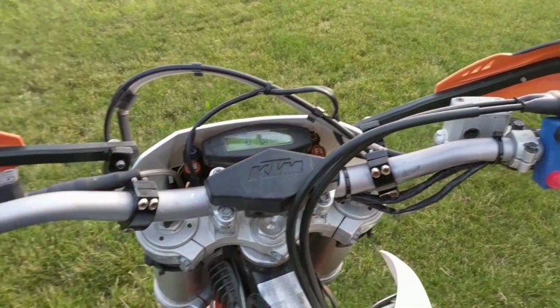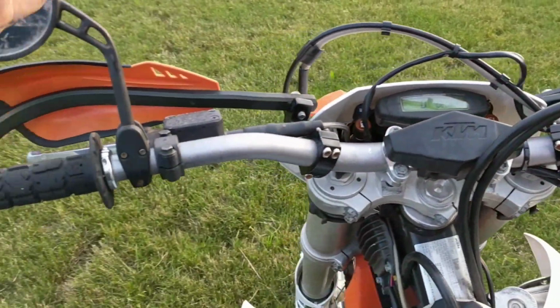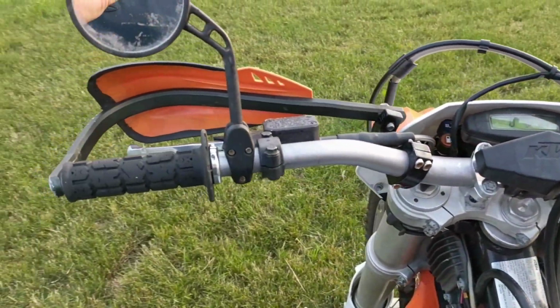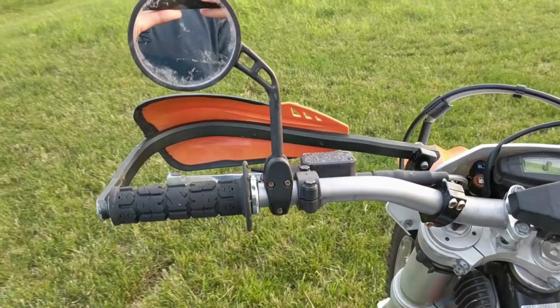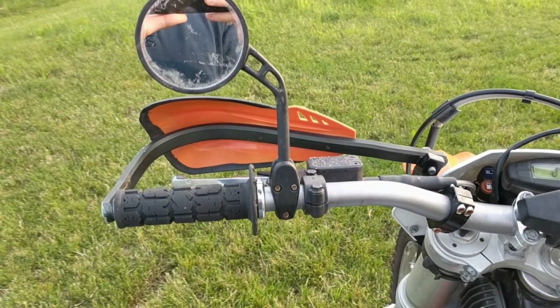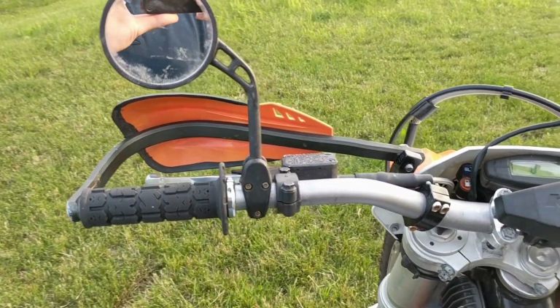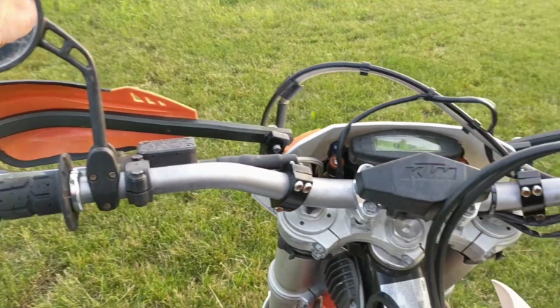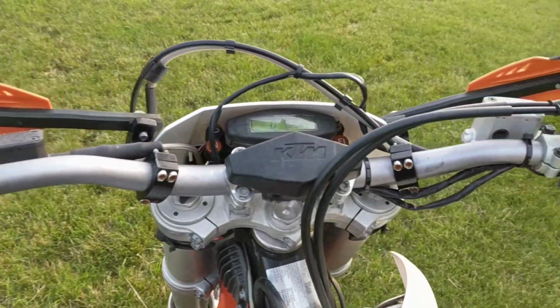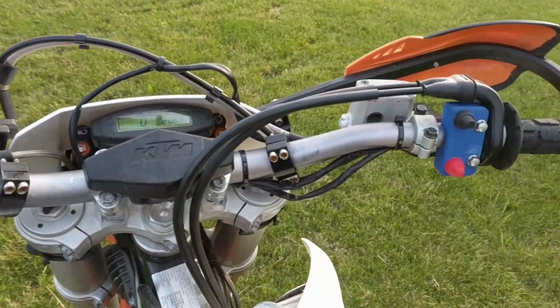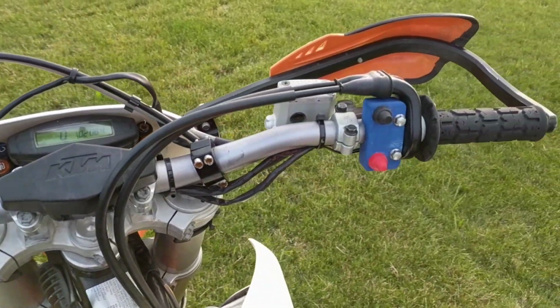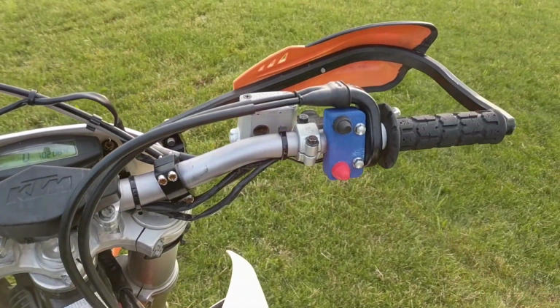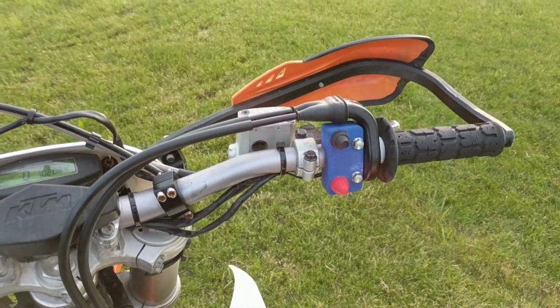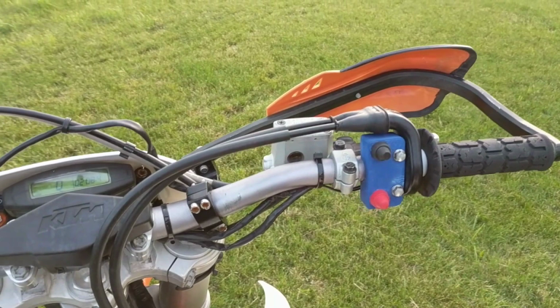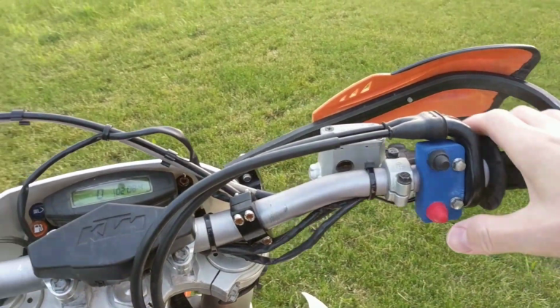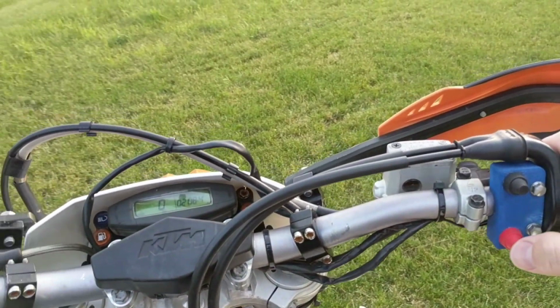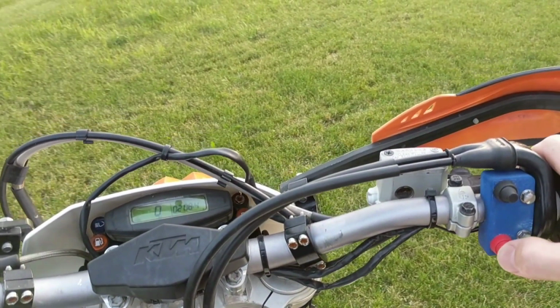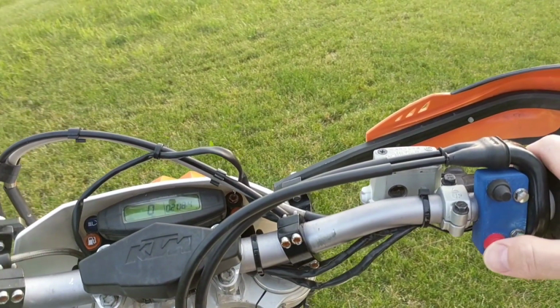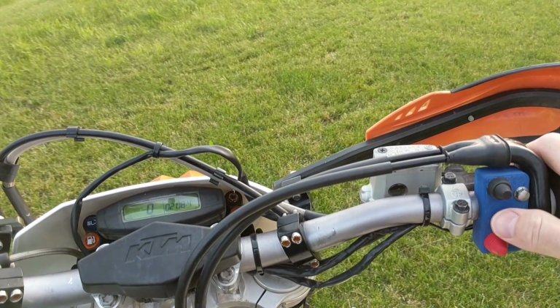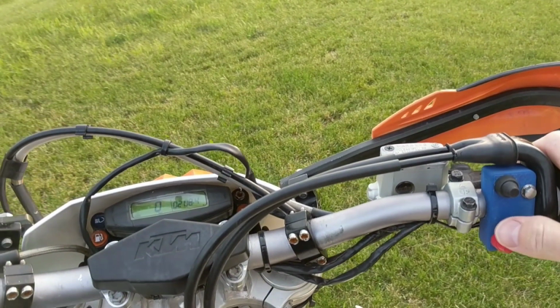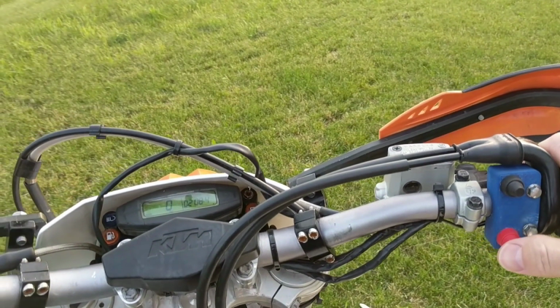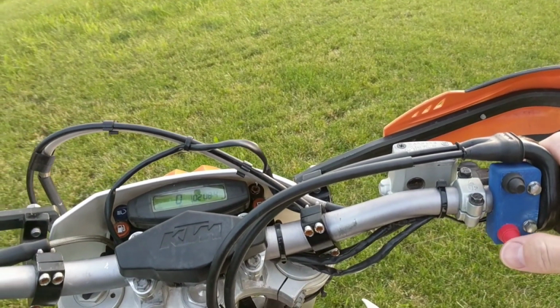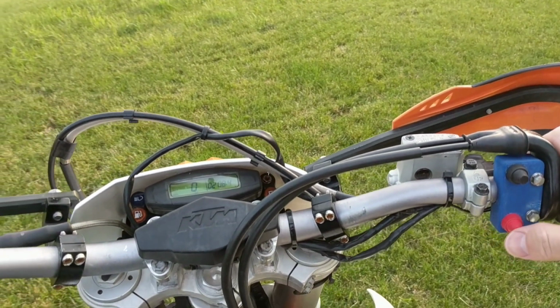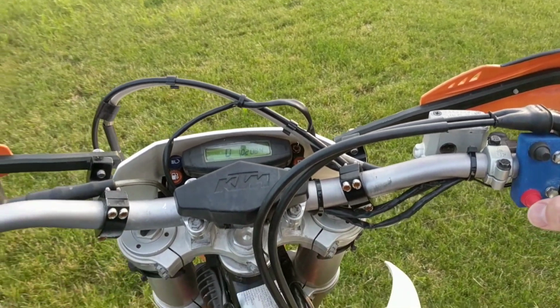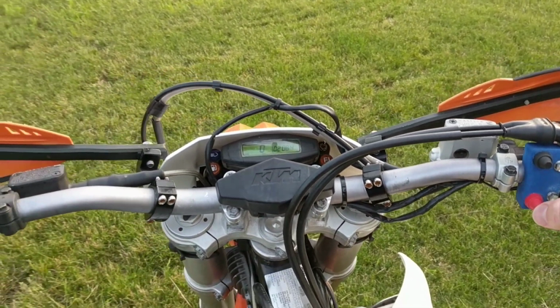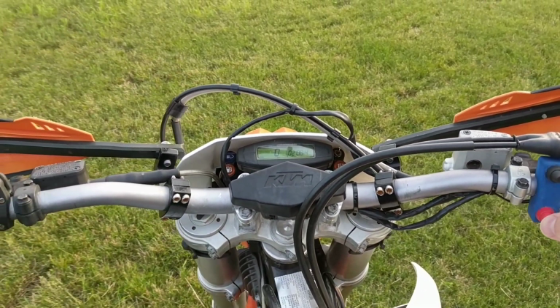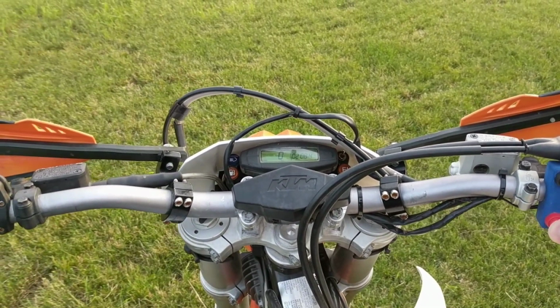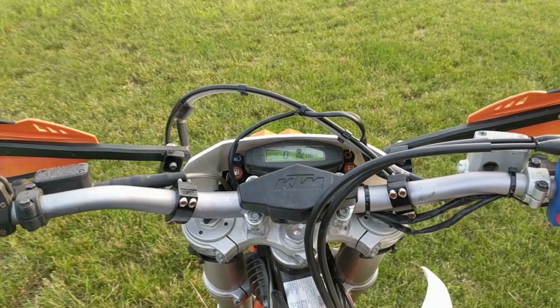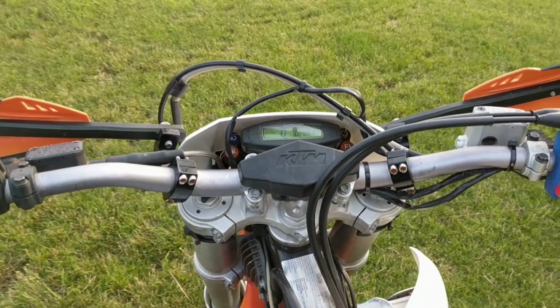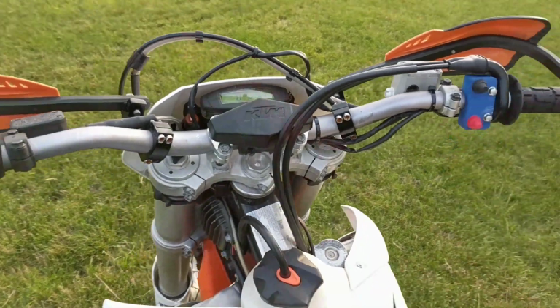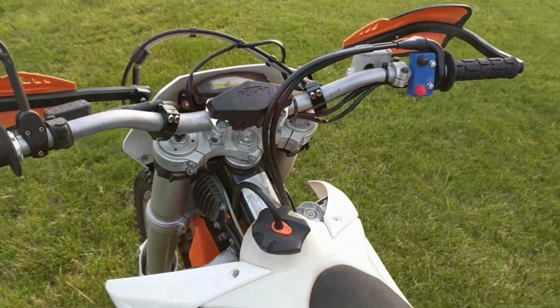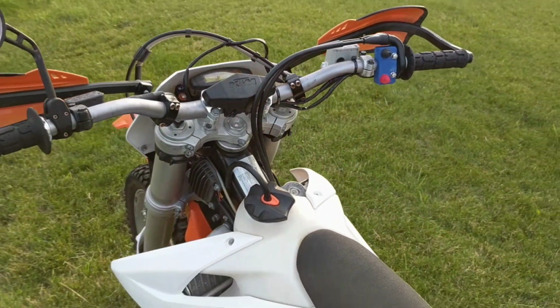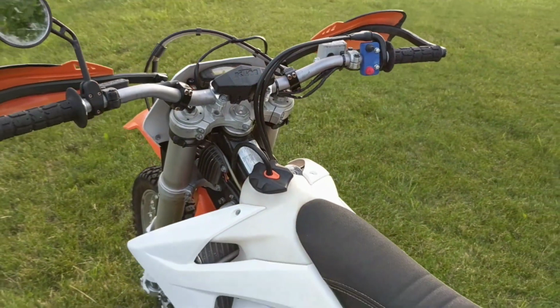No switches. You can hear the fuel pump kick on. It starts right up.